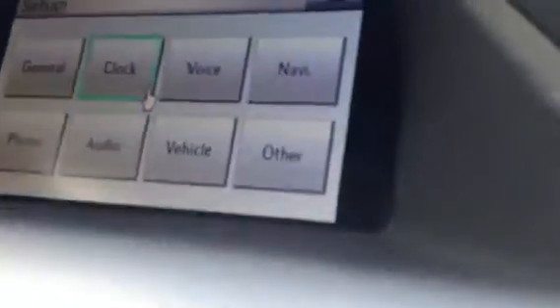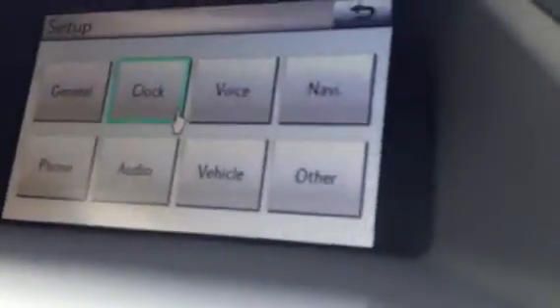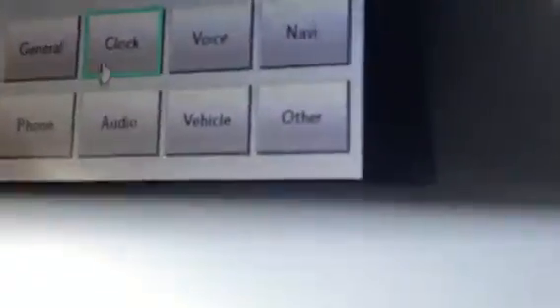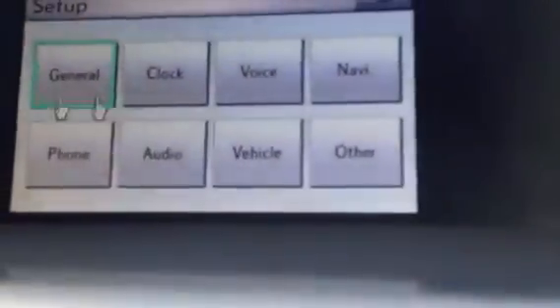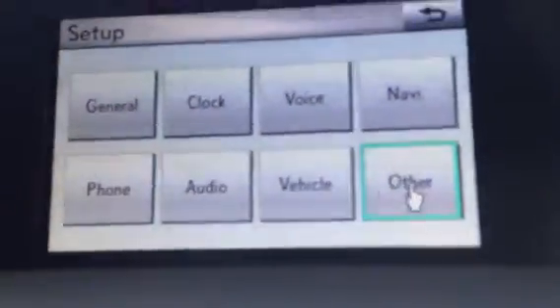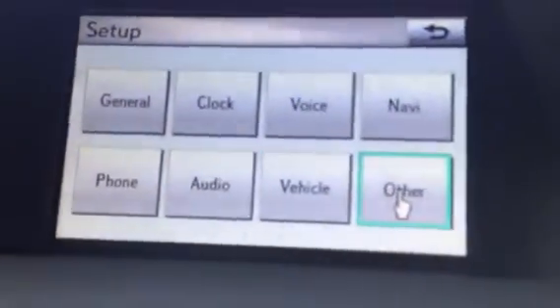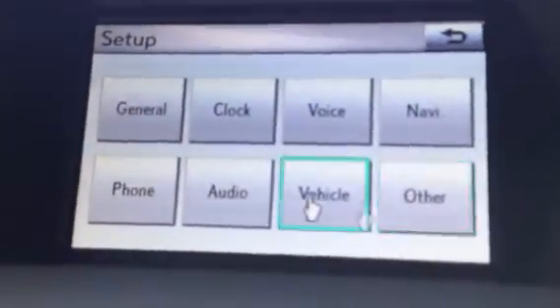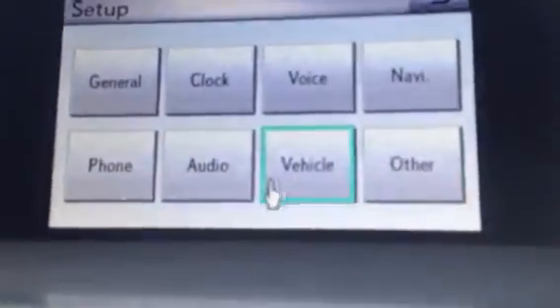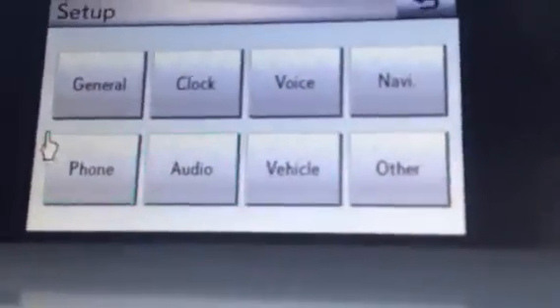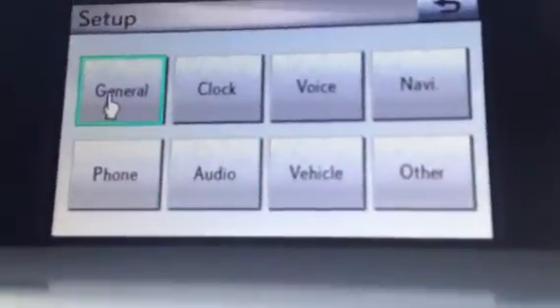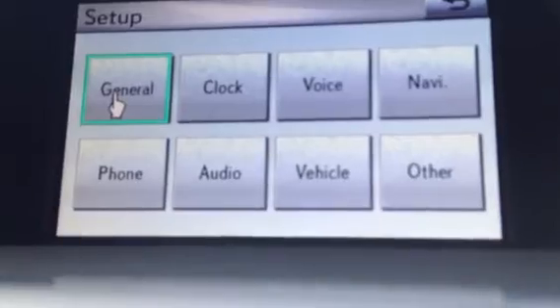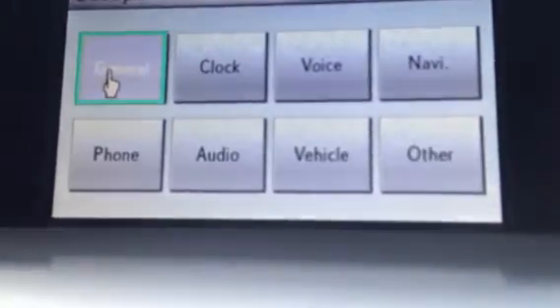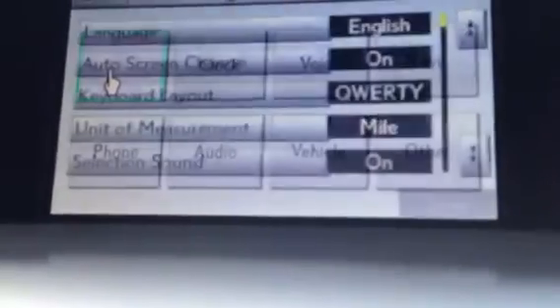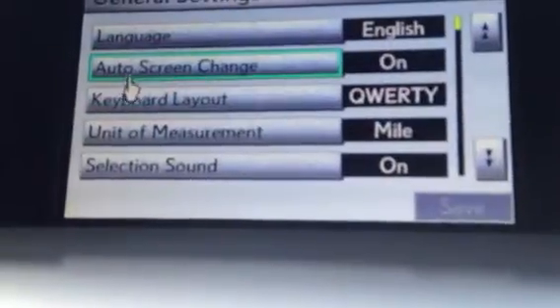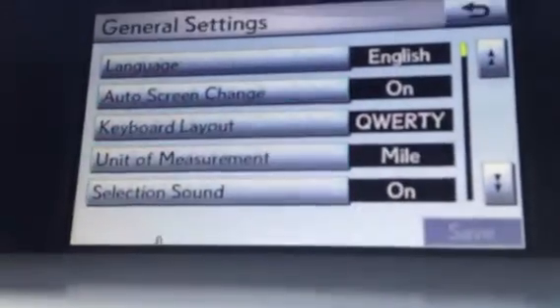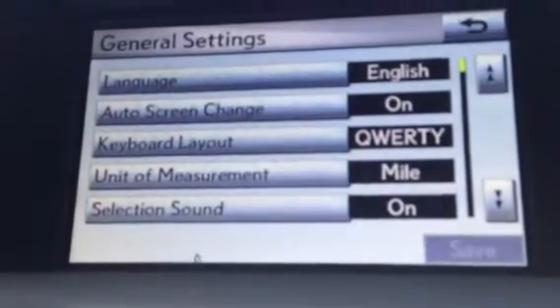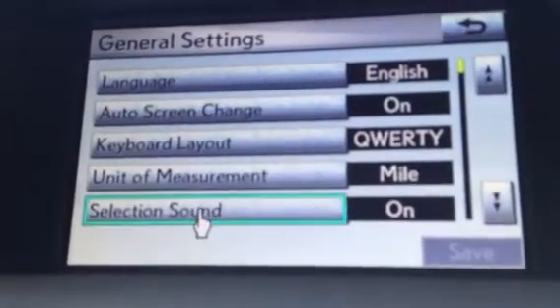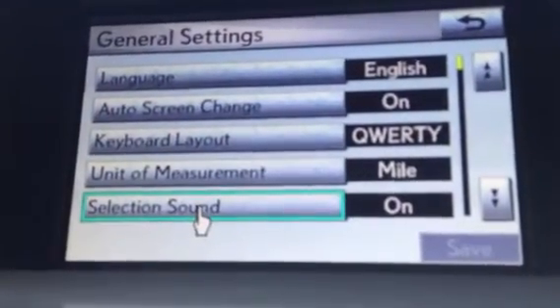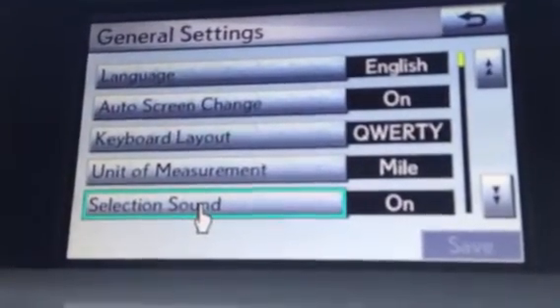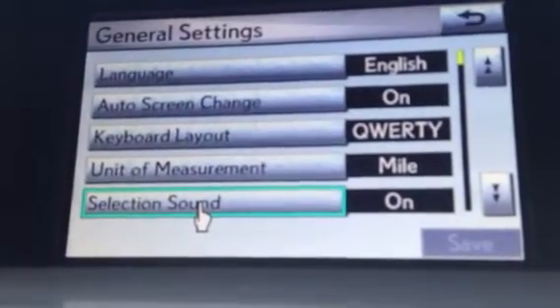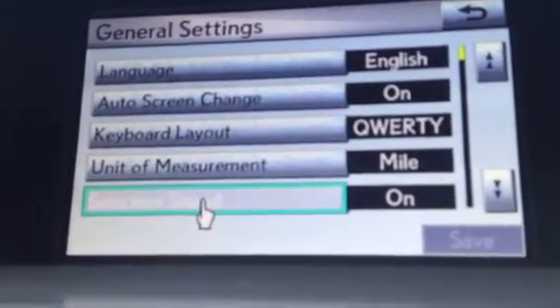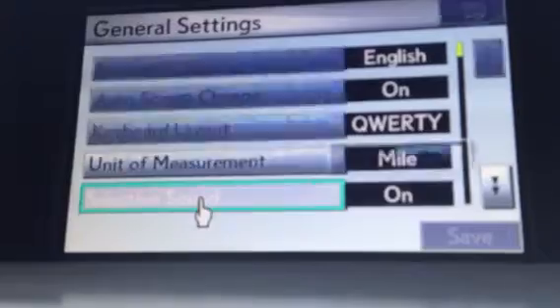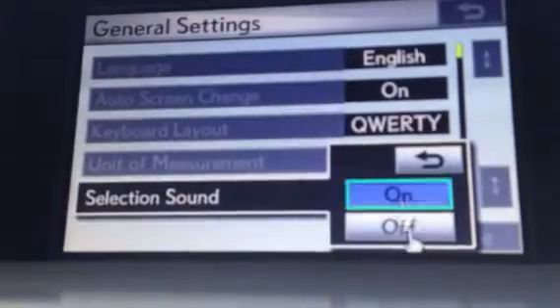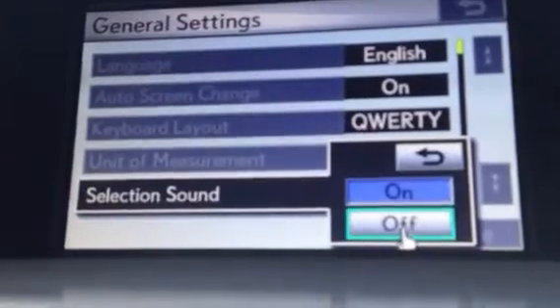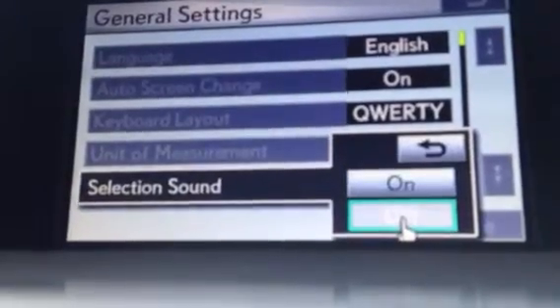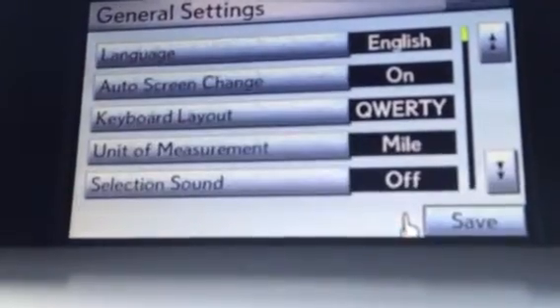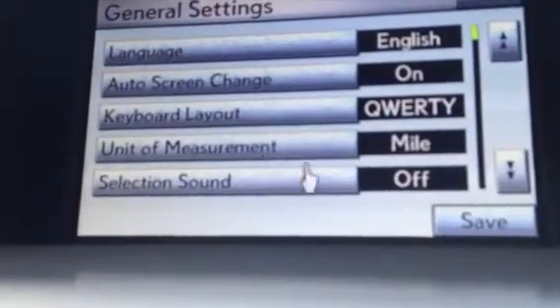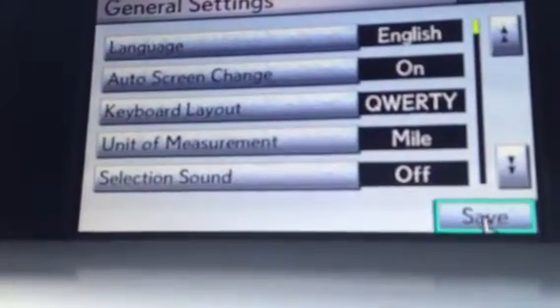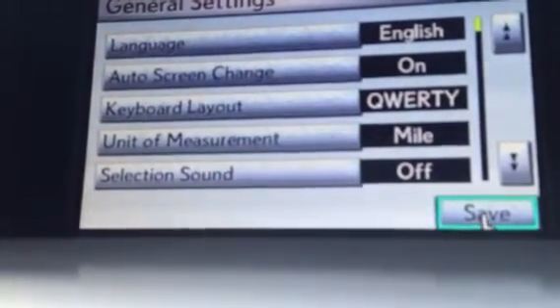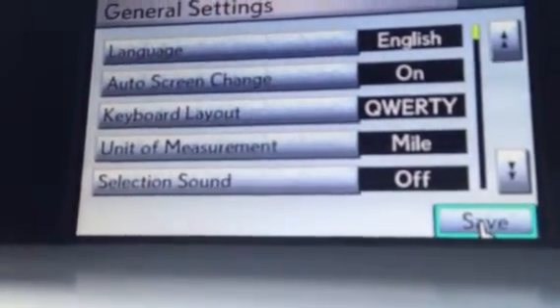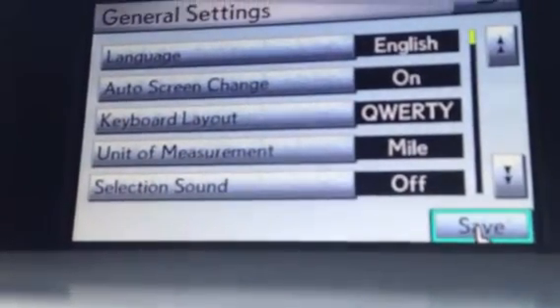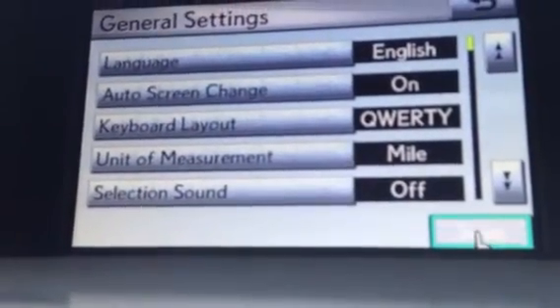From the setup, this is everything that you can go in and personally customize about the car. You can go into general and hear that sound selection — if that's something you would like off, you just go to sound selection and turn it off. Any selection that you make and change, you always want to hit save.